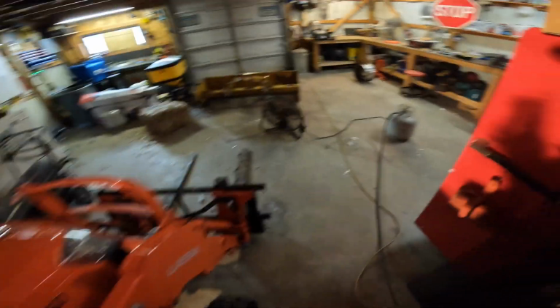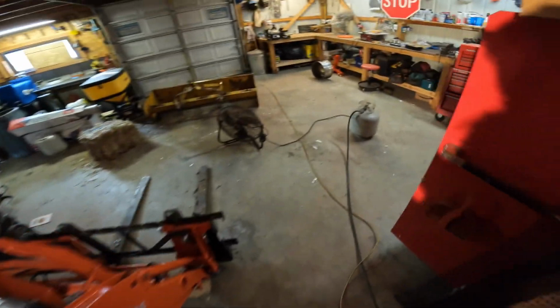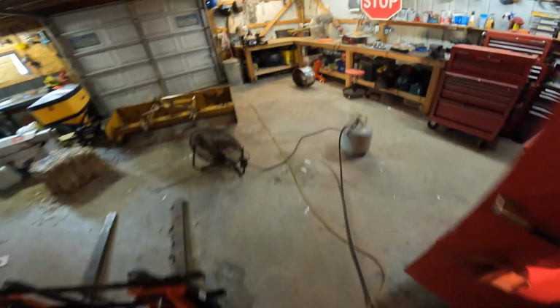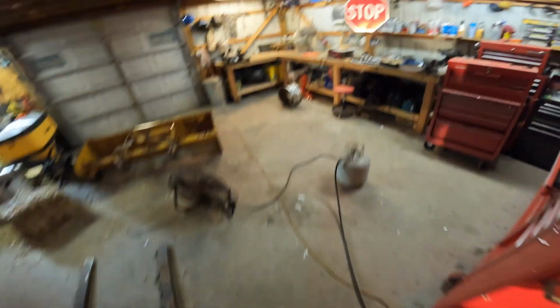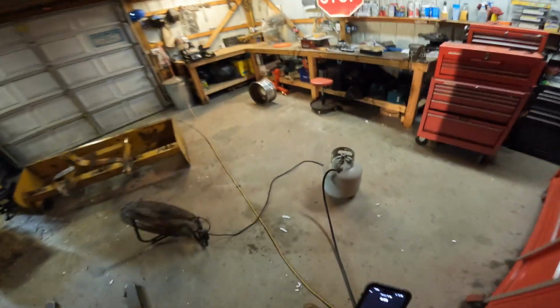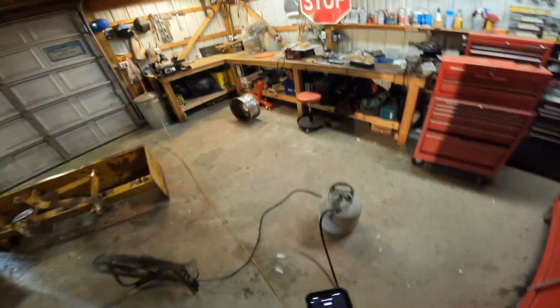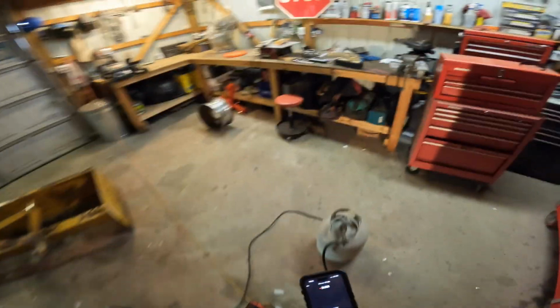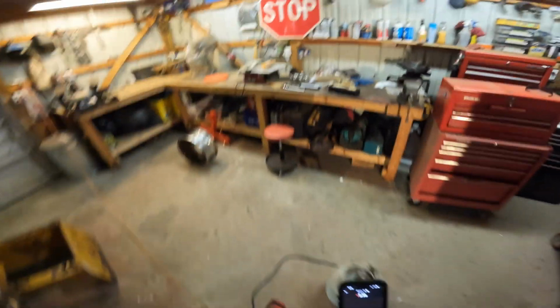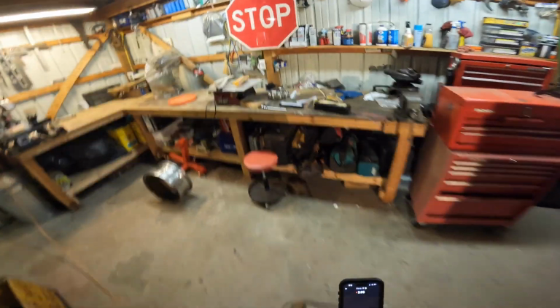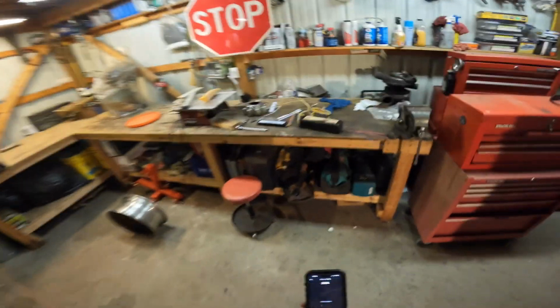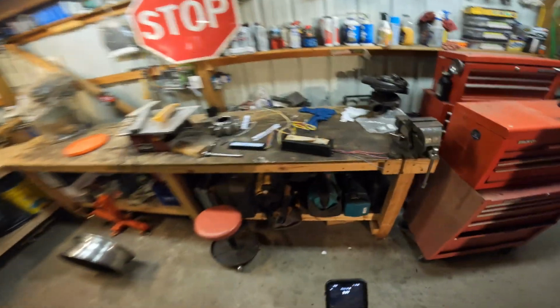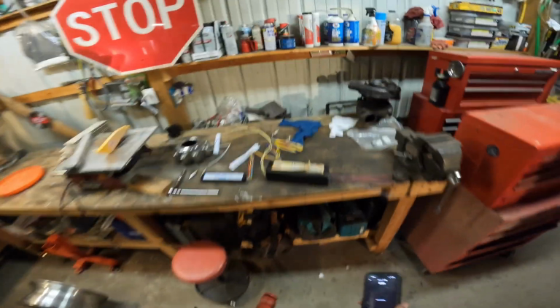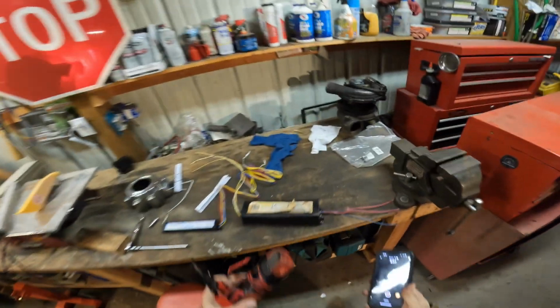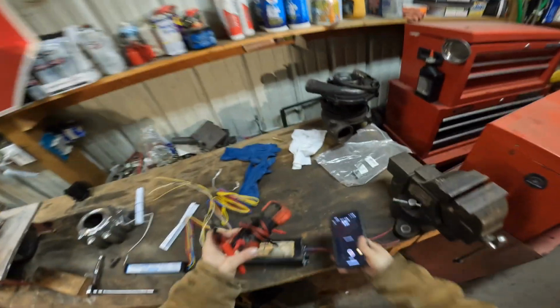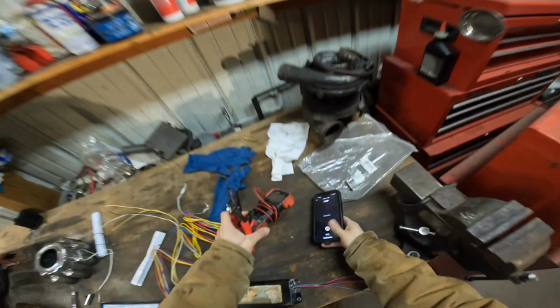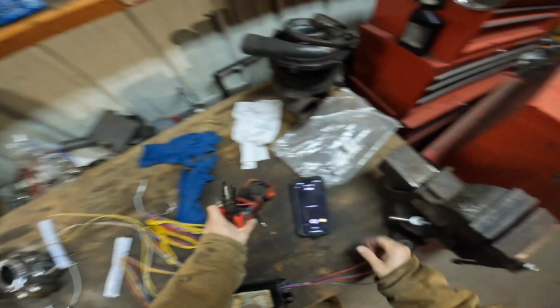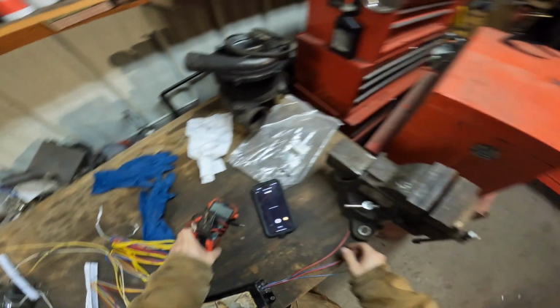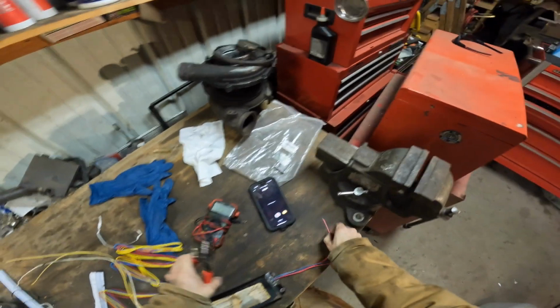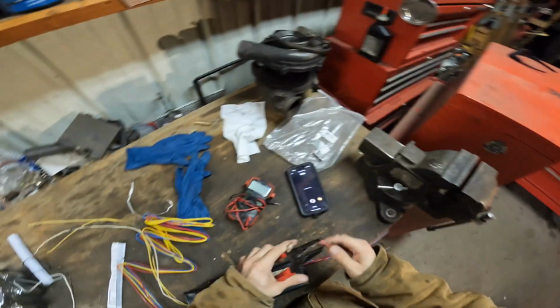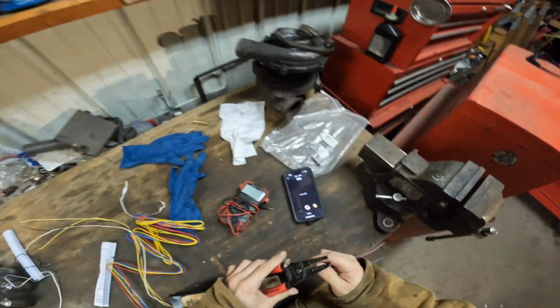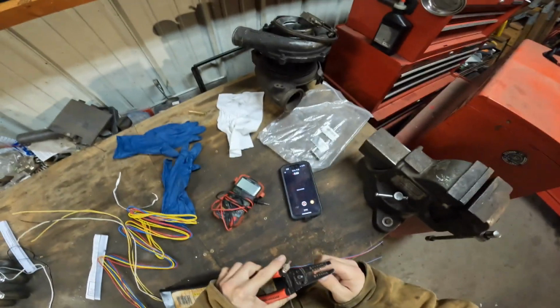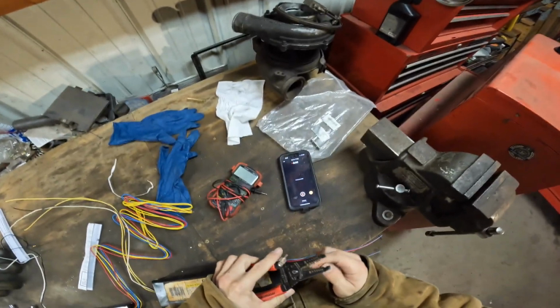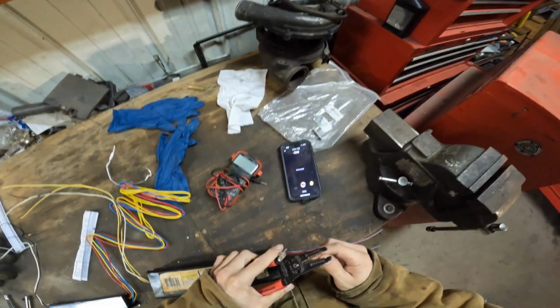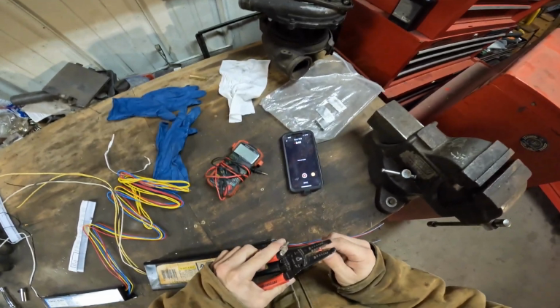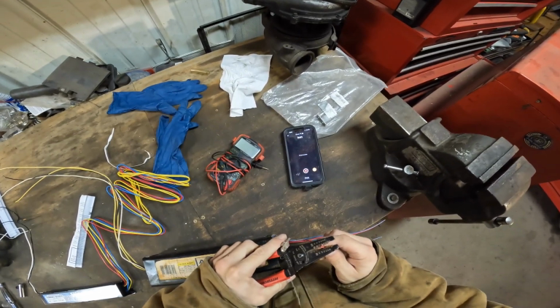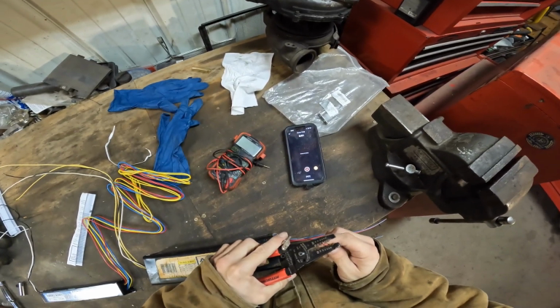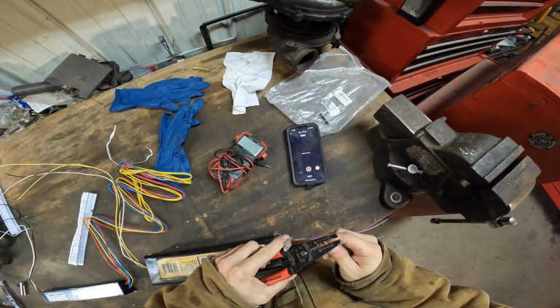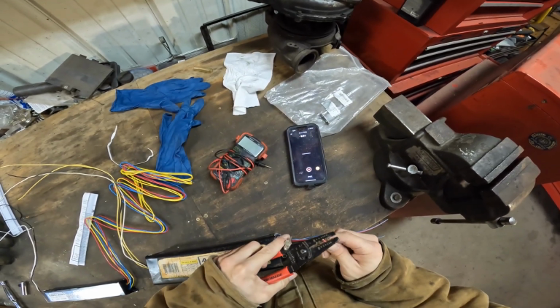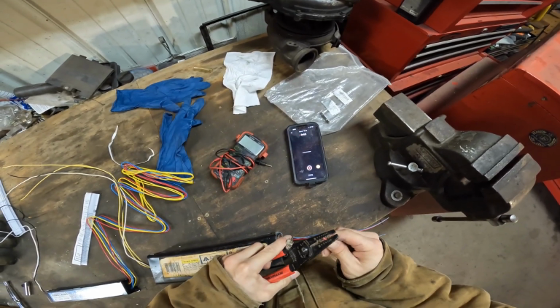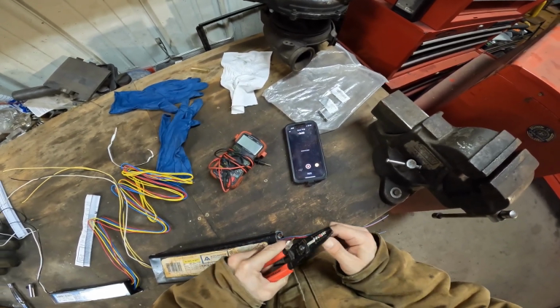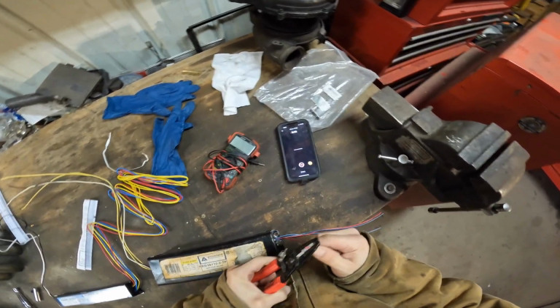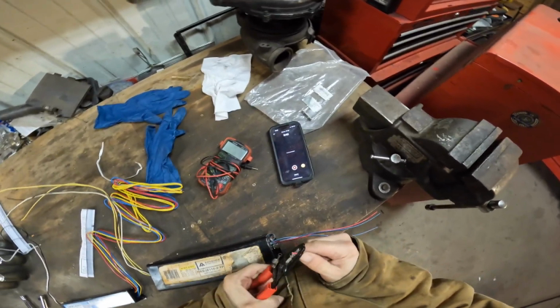I'll show you how to test the ballast. I'm pretty sure this one's bad, so I just went ahead and took it out.